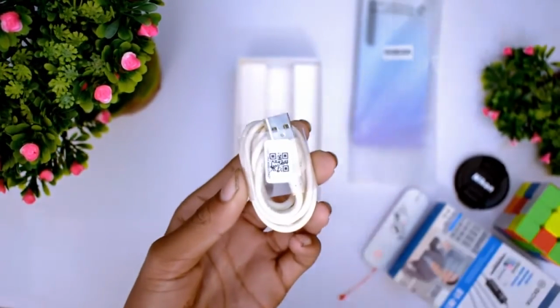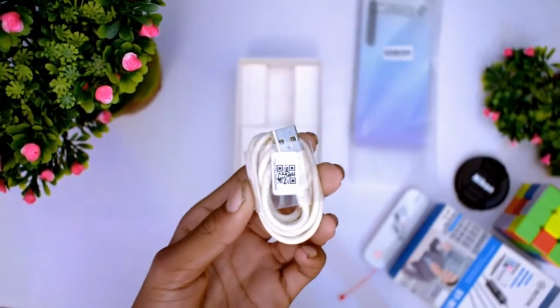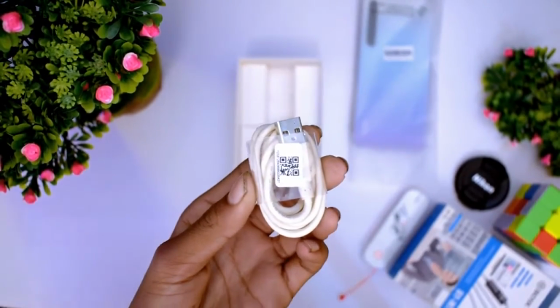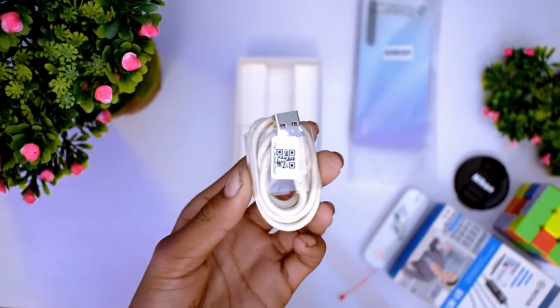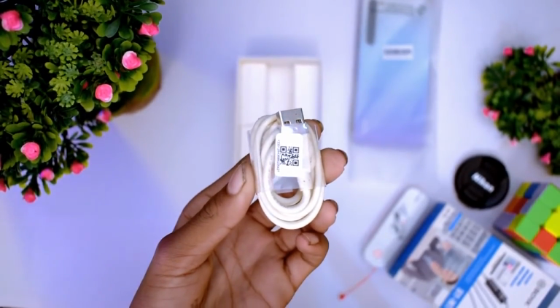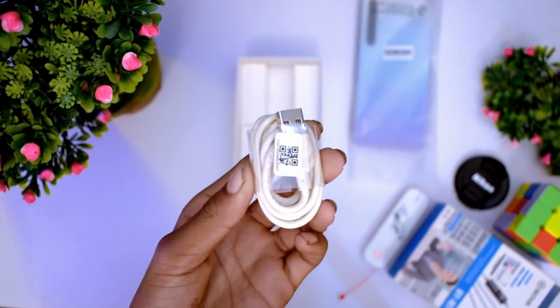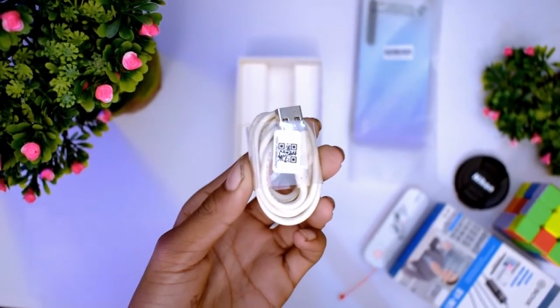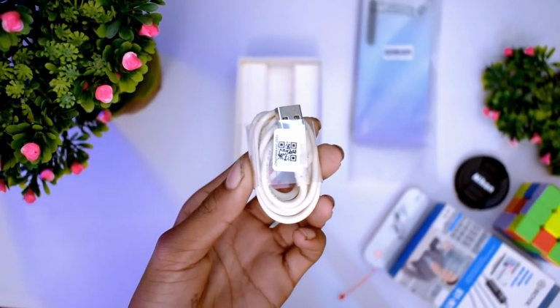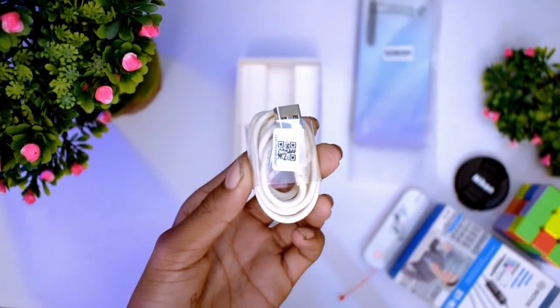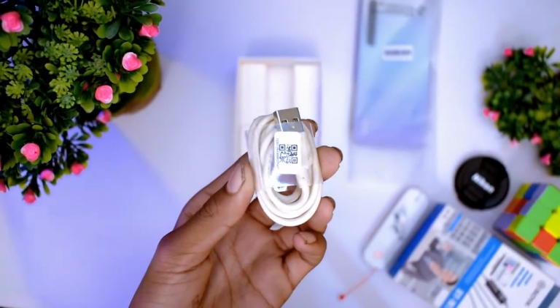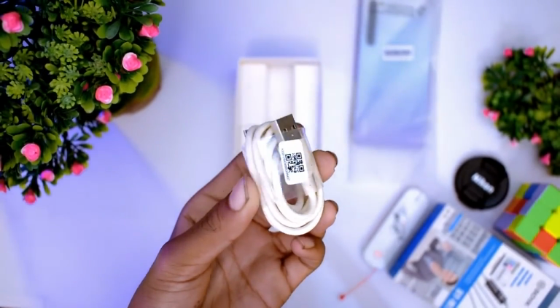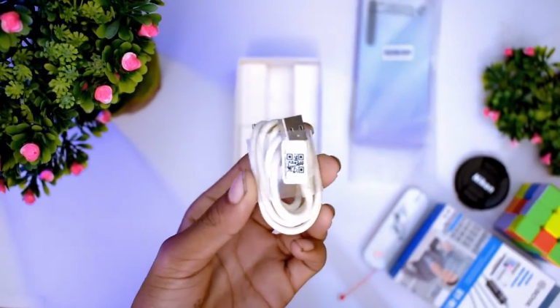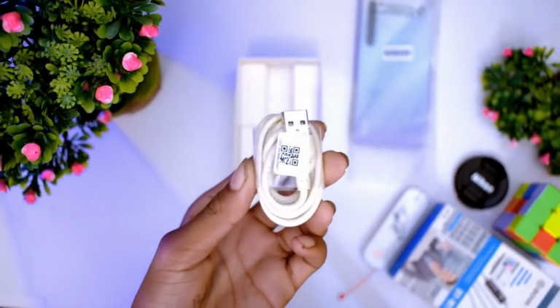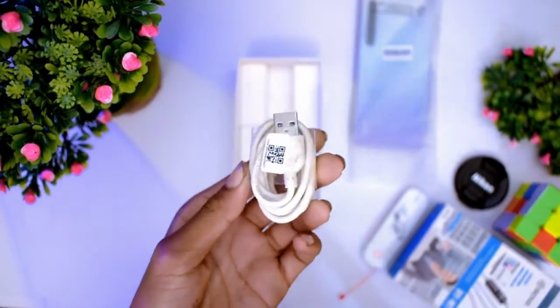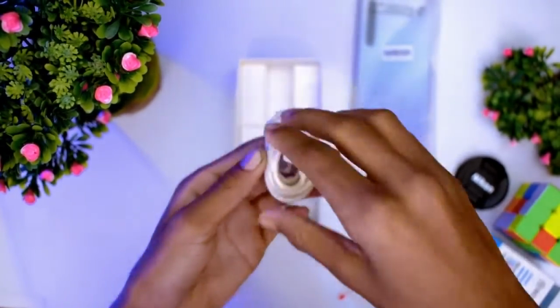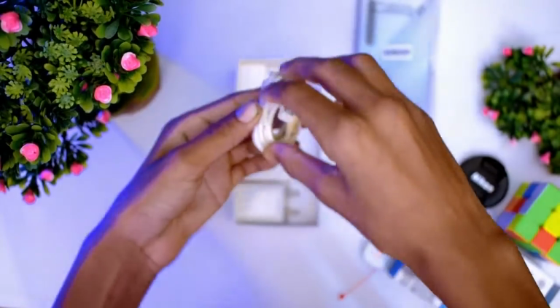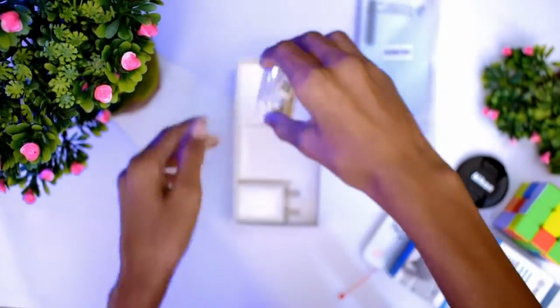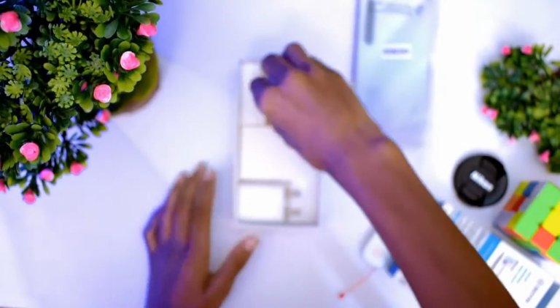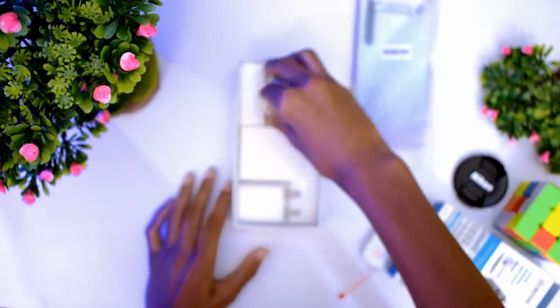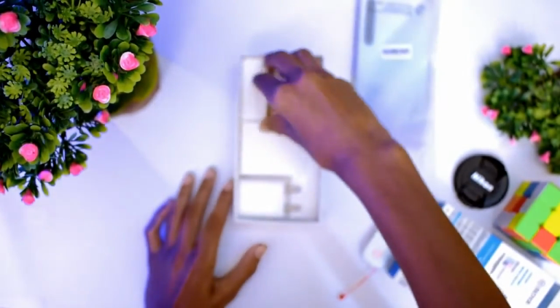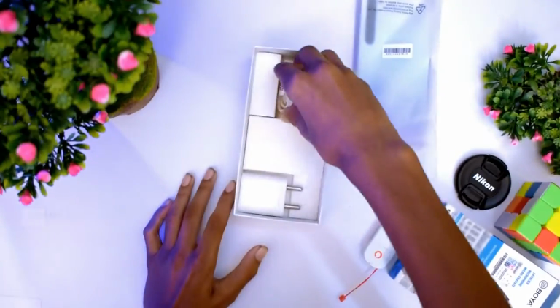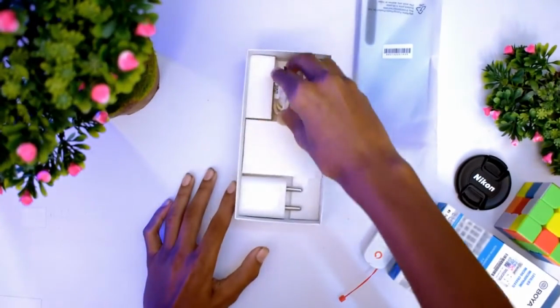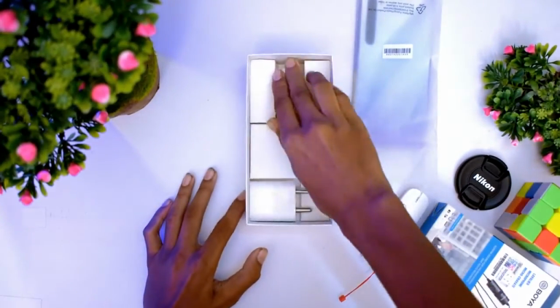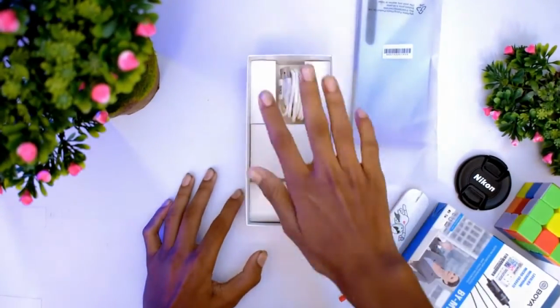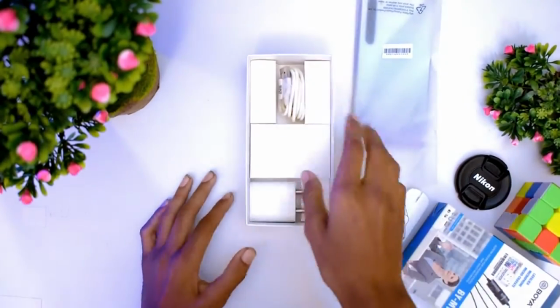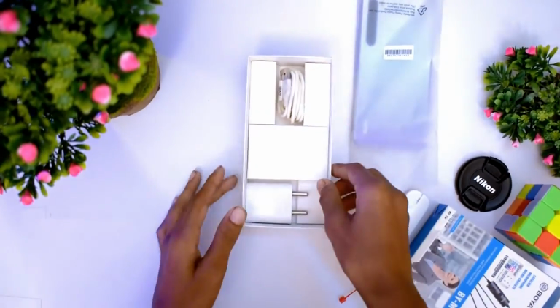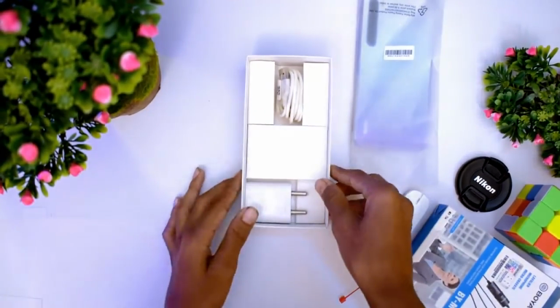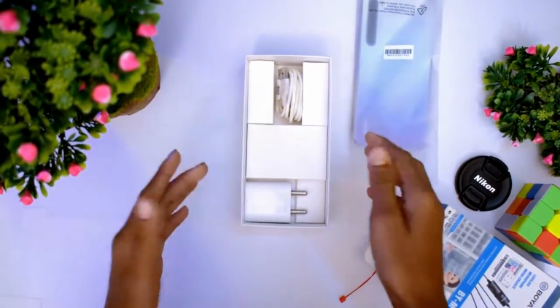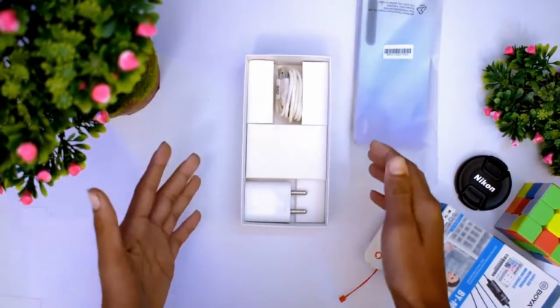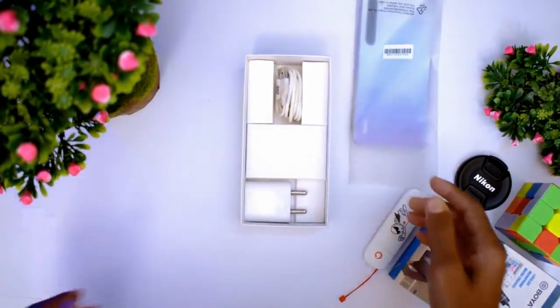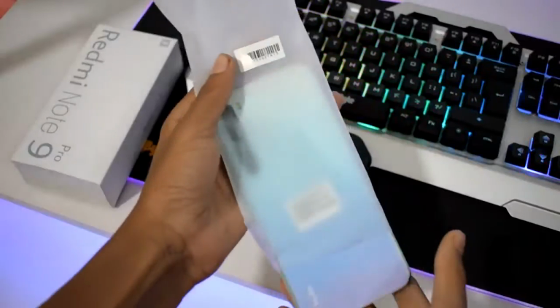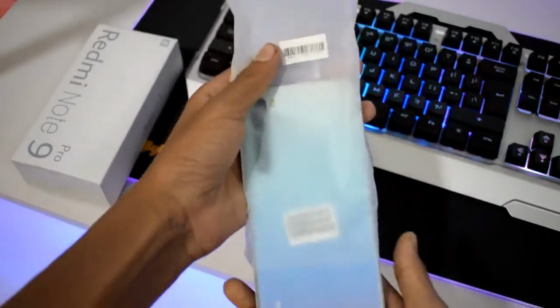The white color is the Chinese variant. You will also find it in the black color. I will find the white color out there as well.